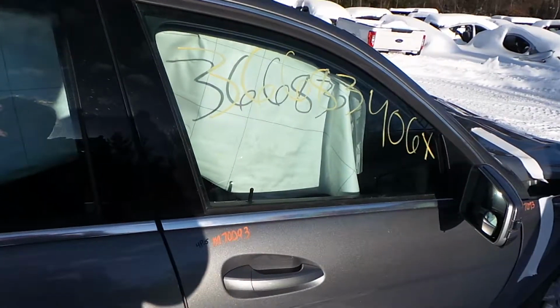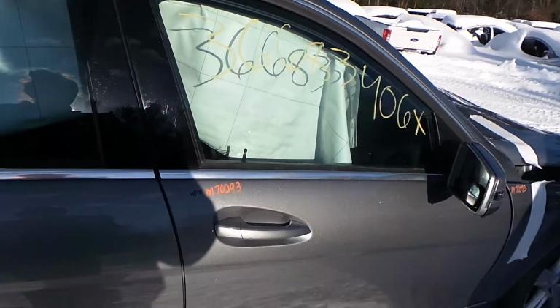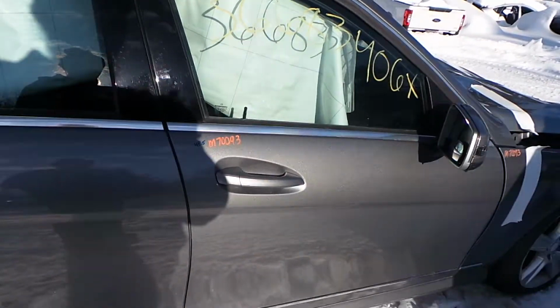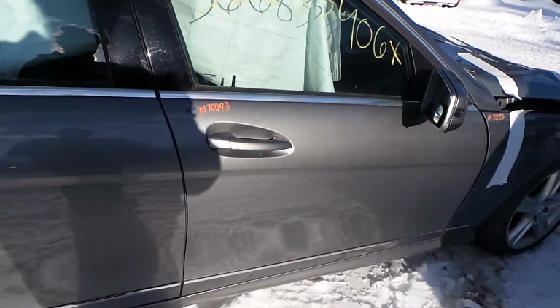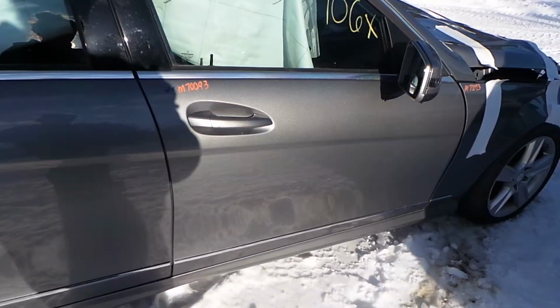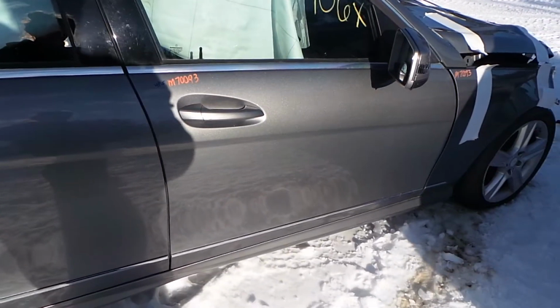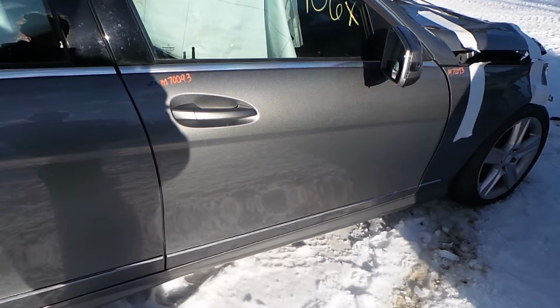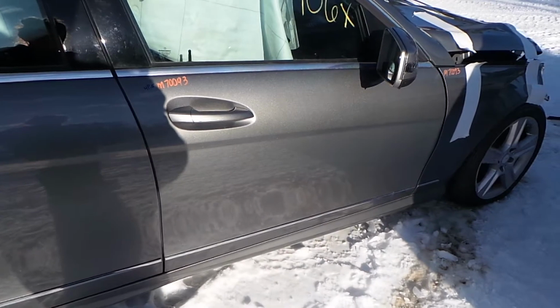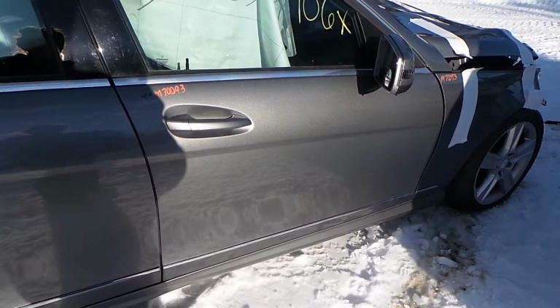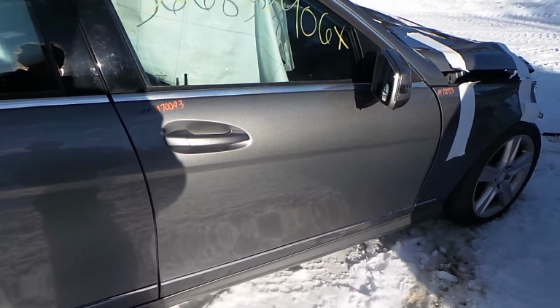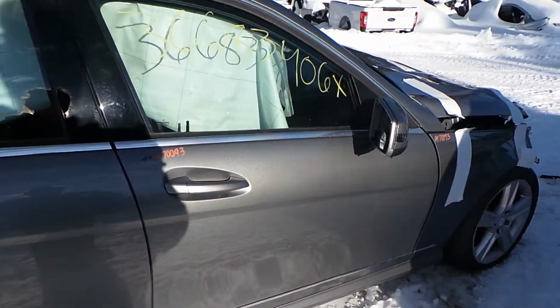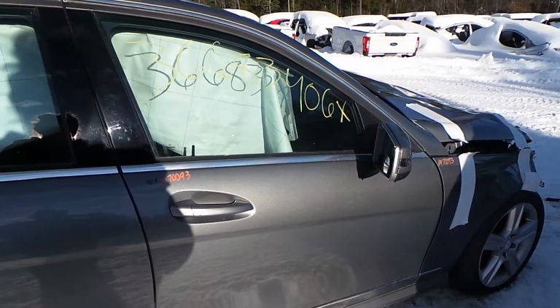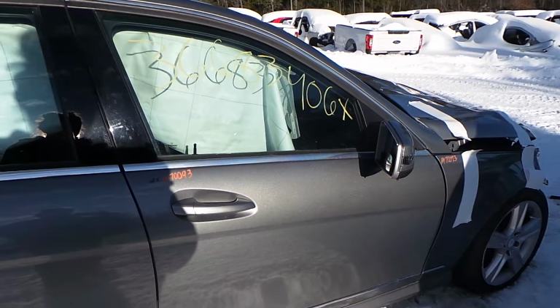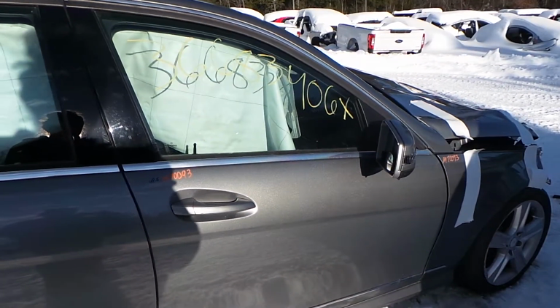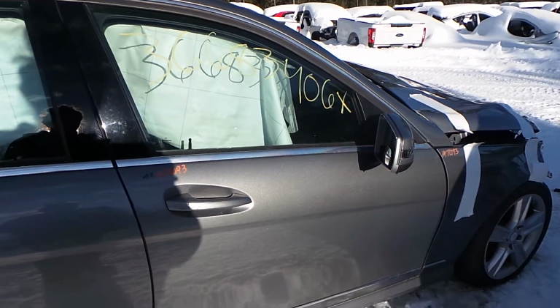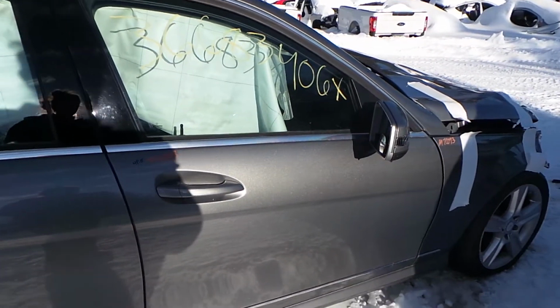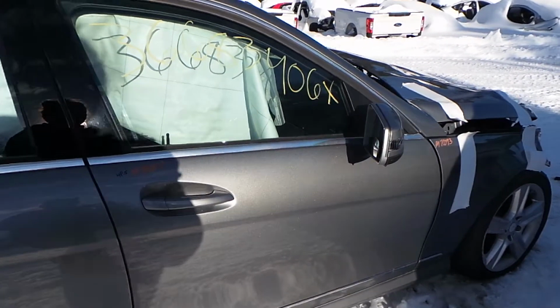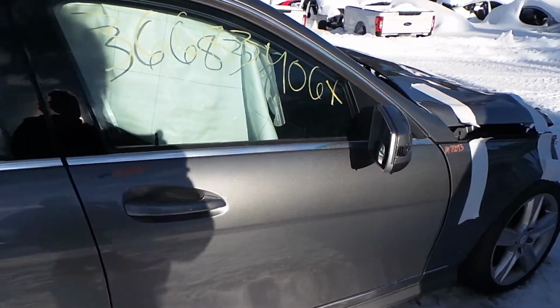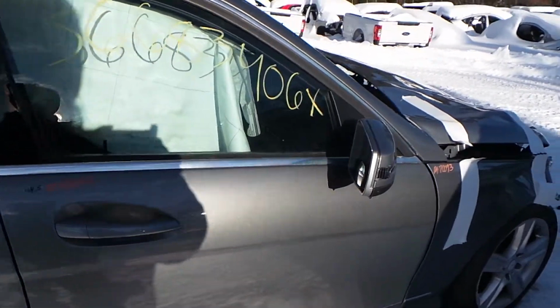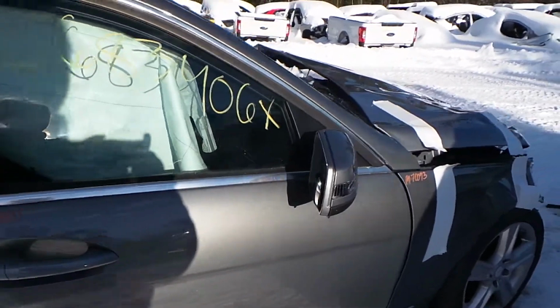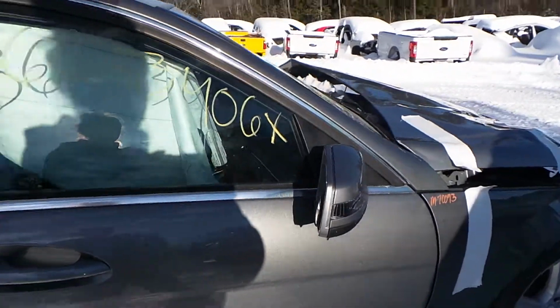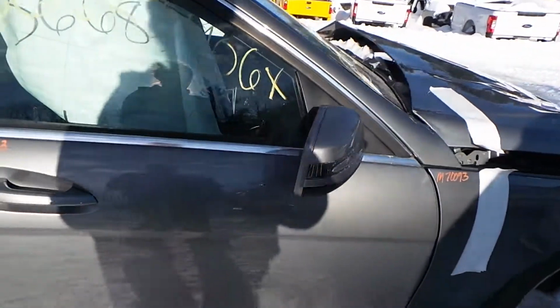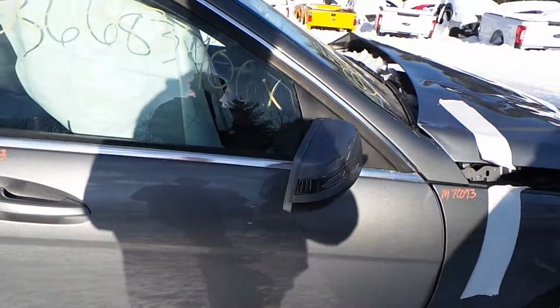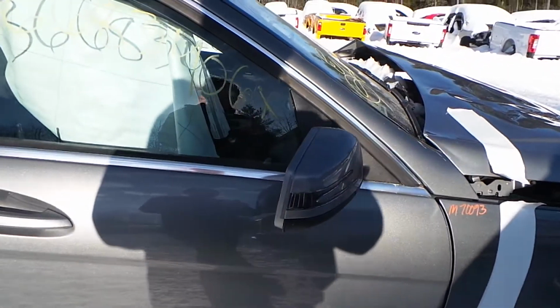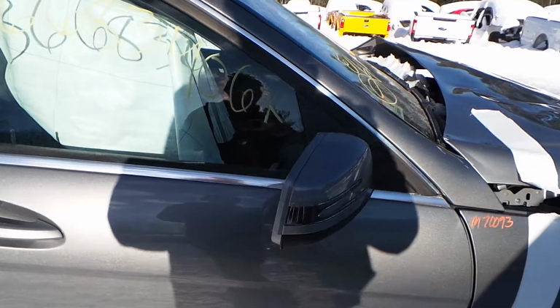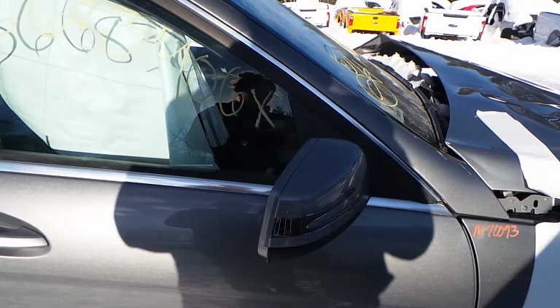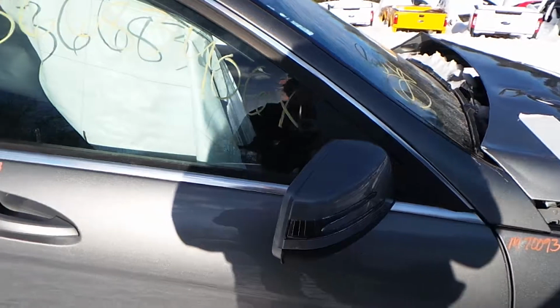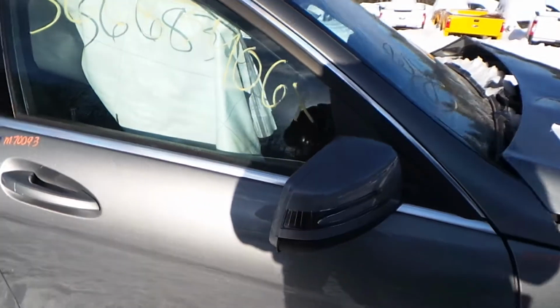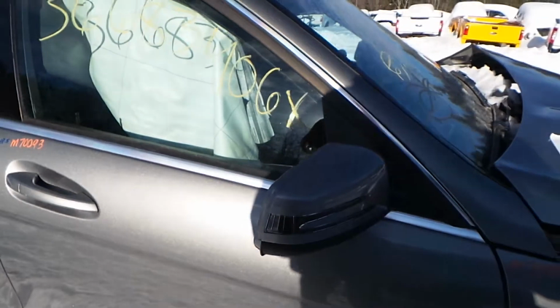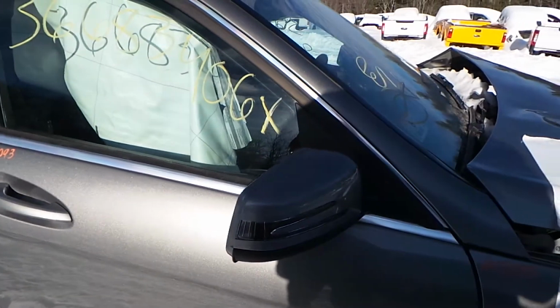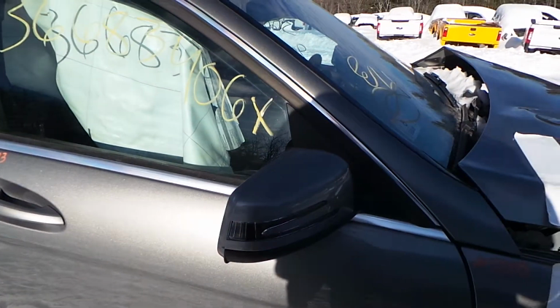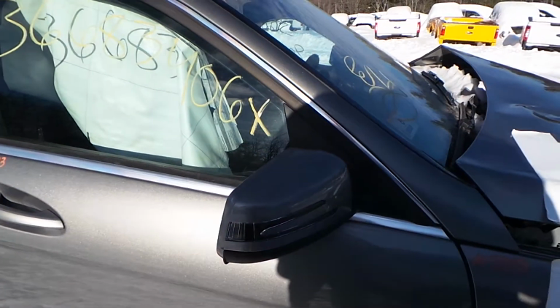The passenger side front door has a couple of small parking lot pings, but it's still in very great condition. We have another heated memory paint-to-match mirror.